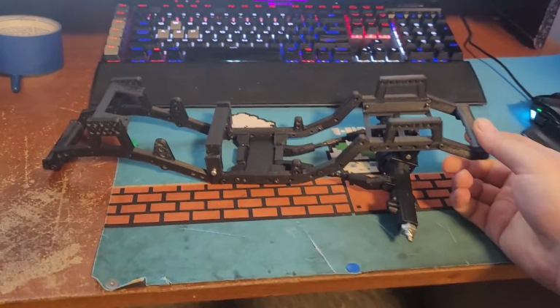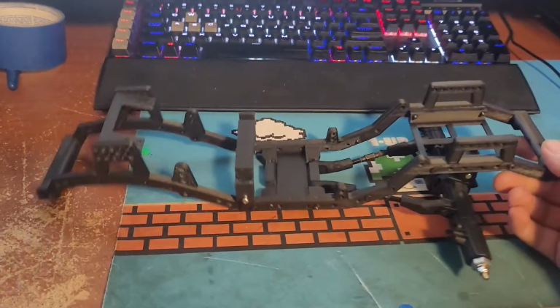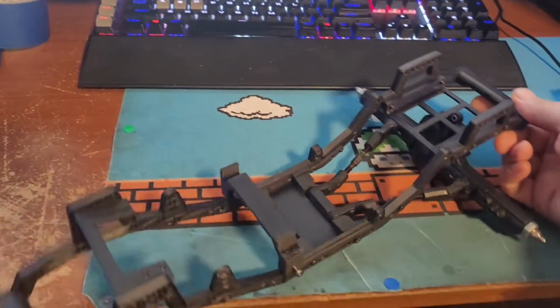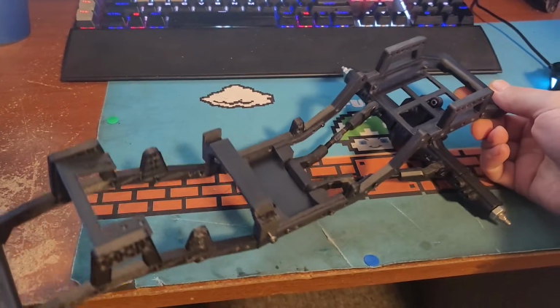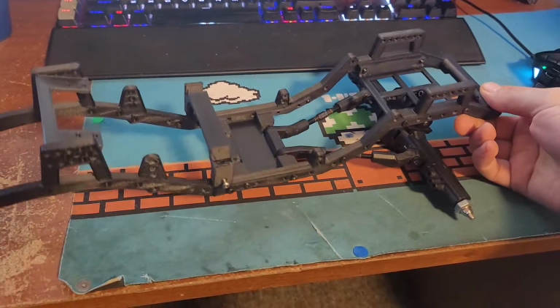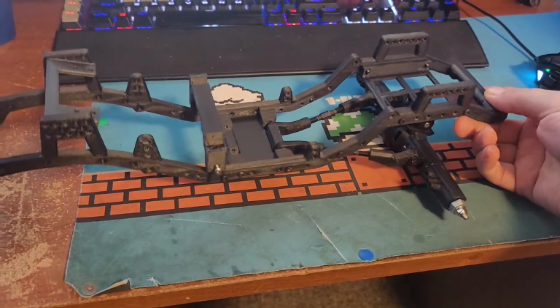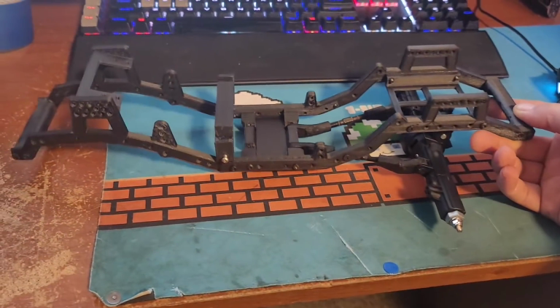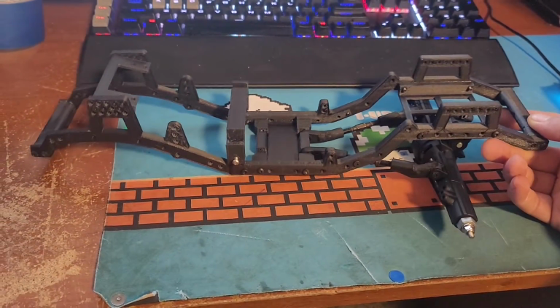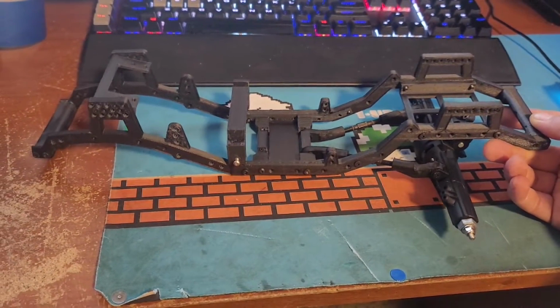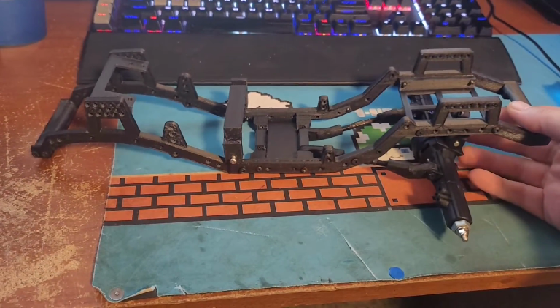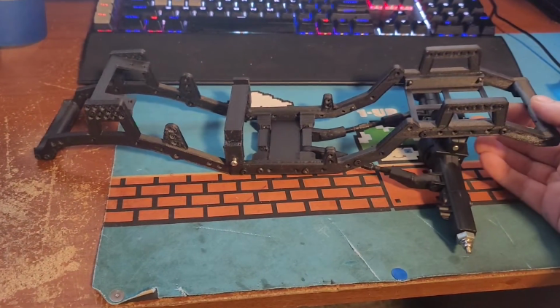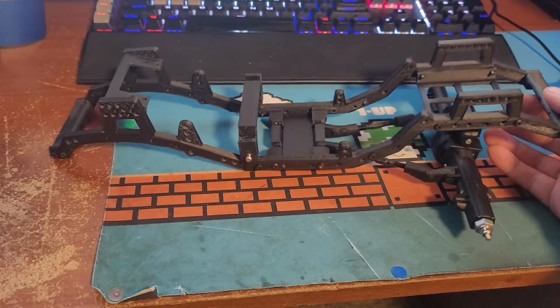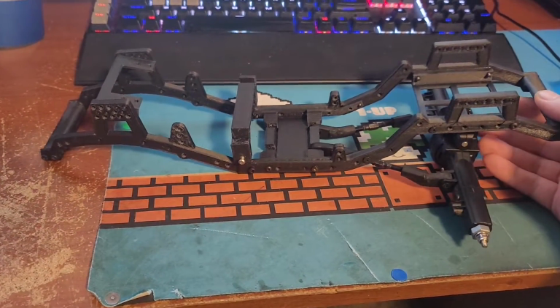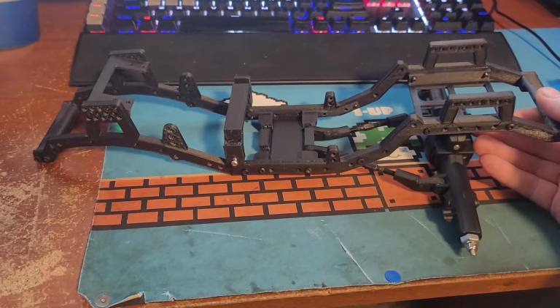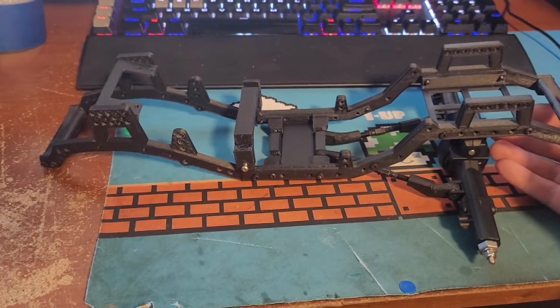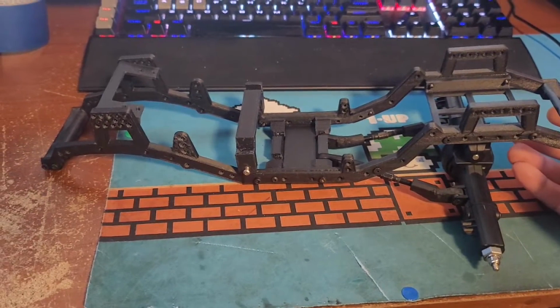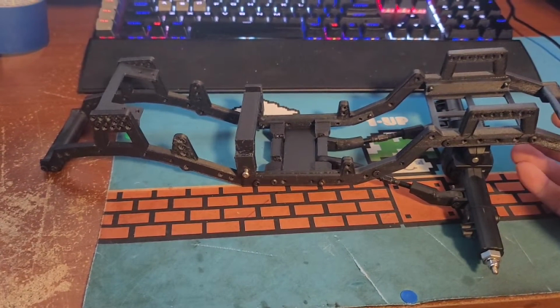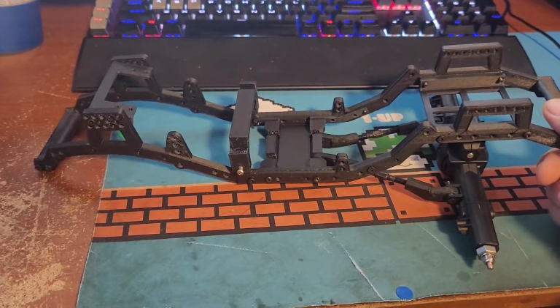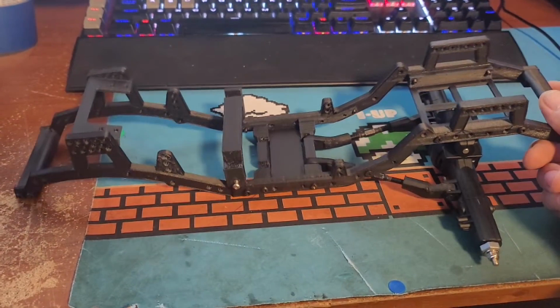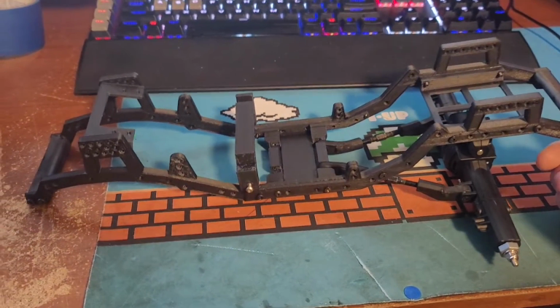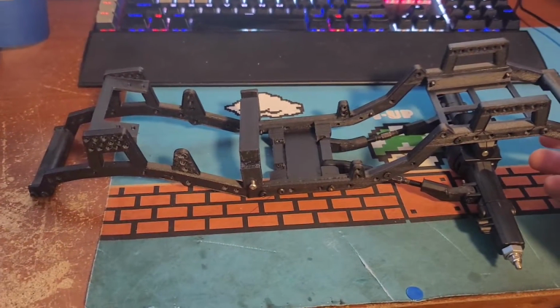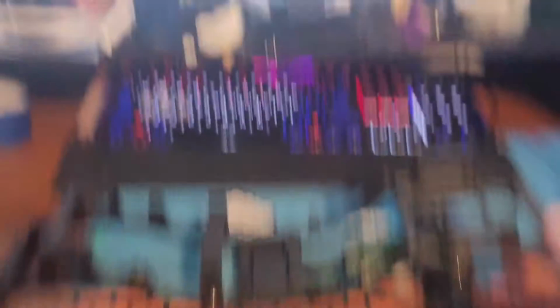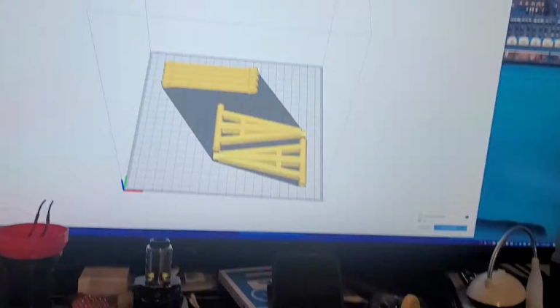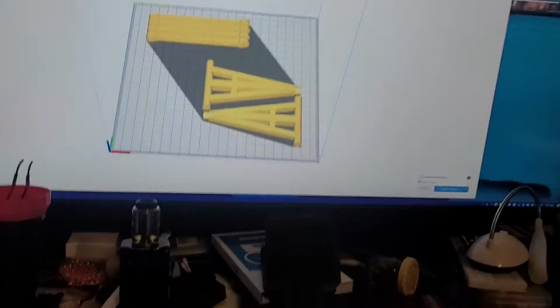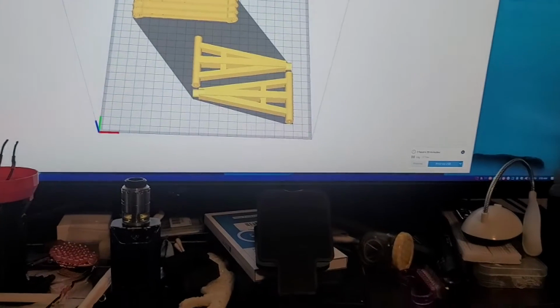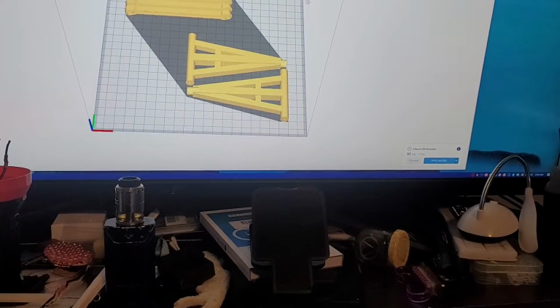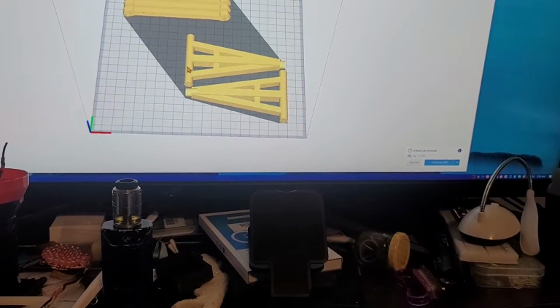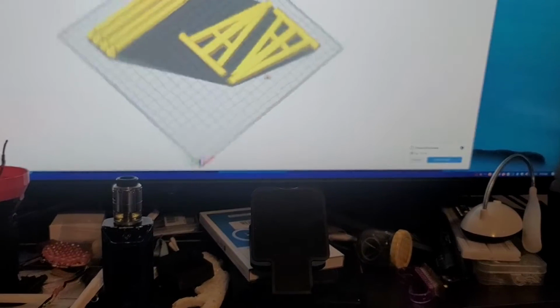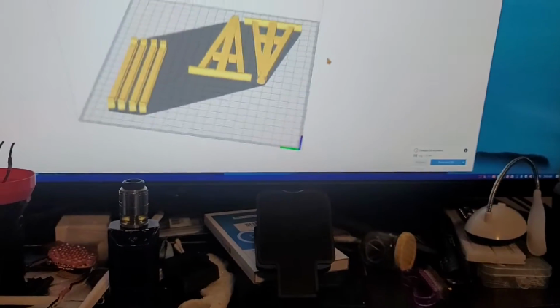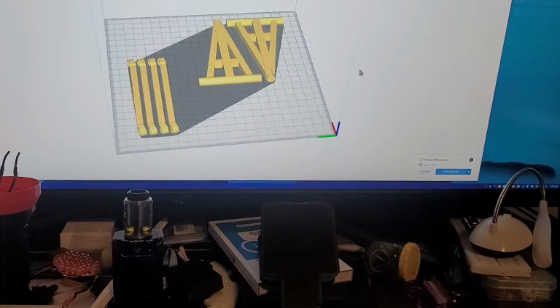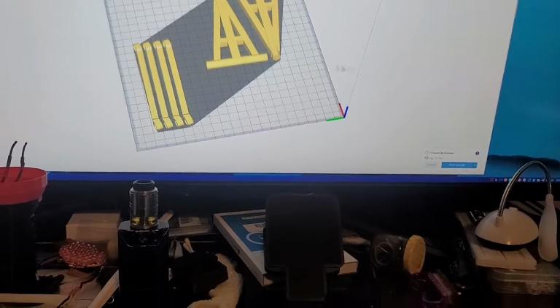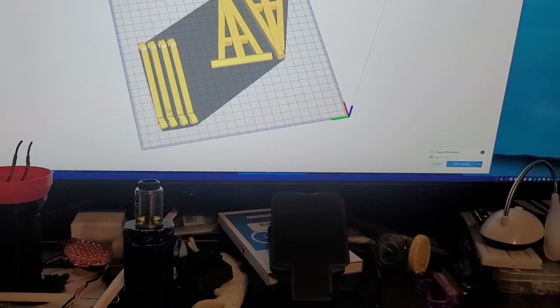These are 10th scale, and since you're building them yourself, you could build it exactly how you want it. So, like I said, I'm 3D printing the links.